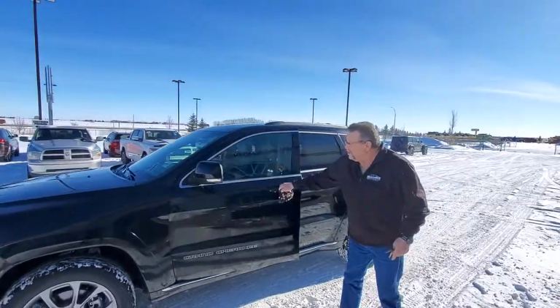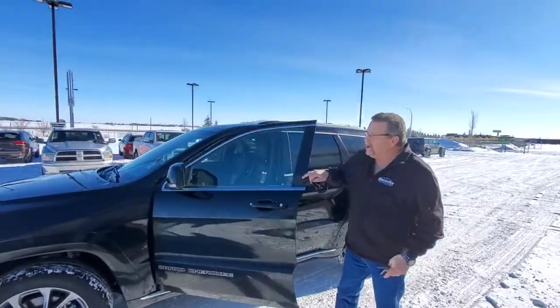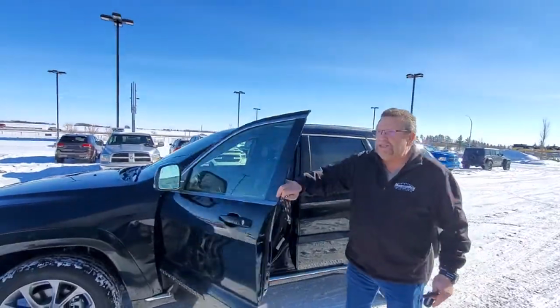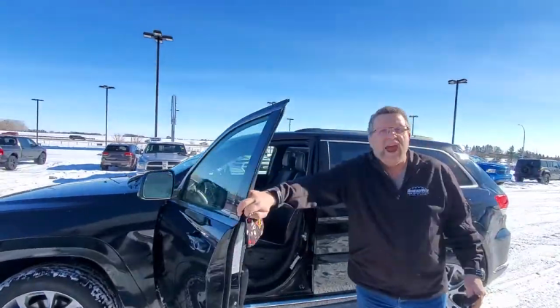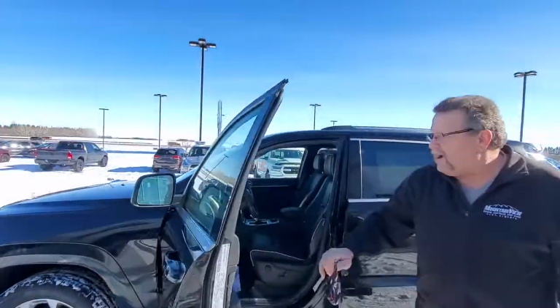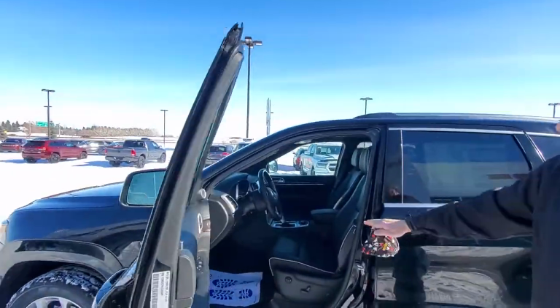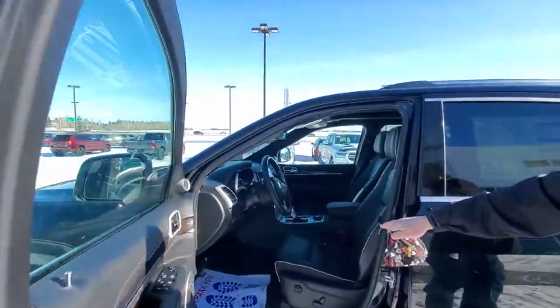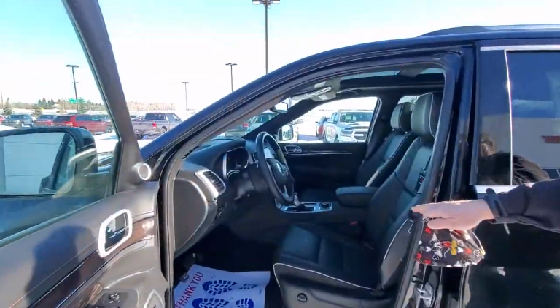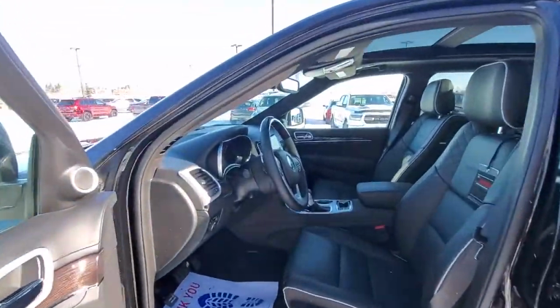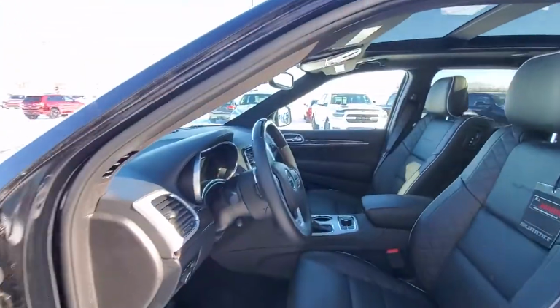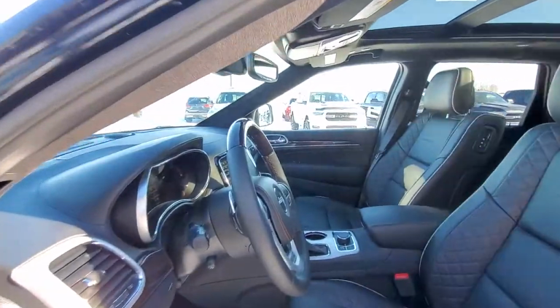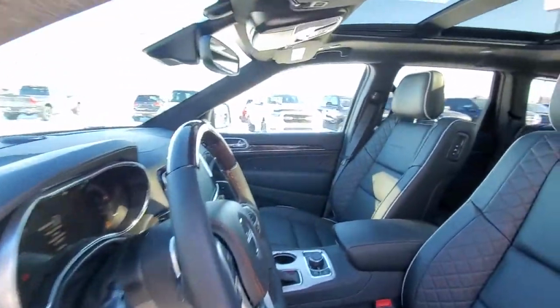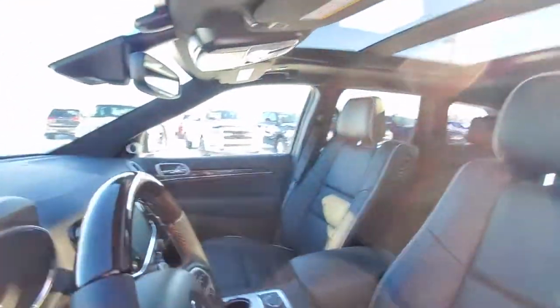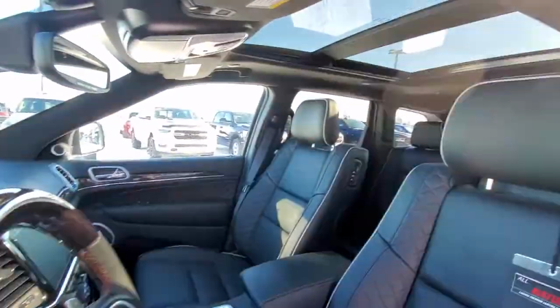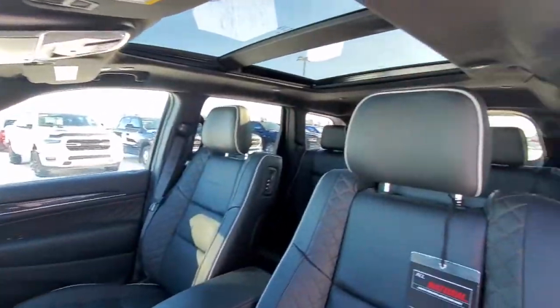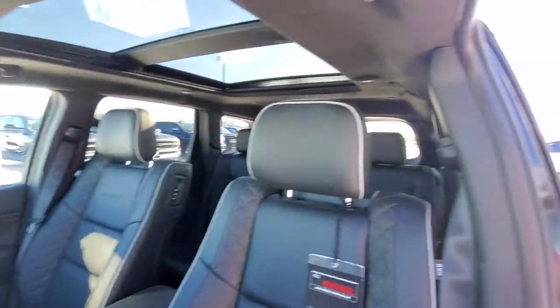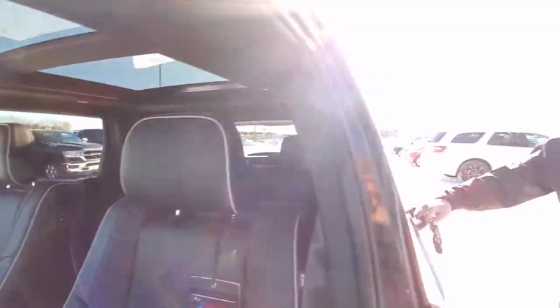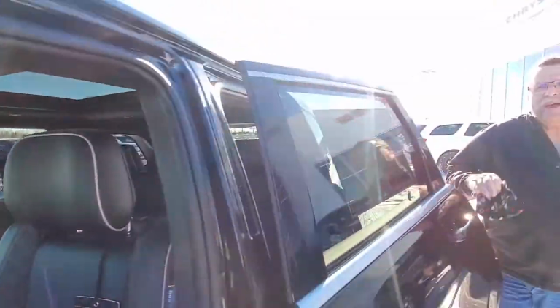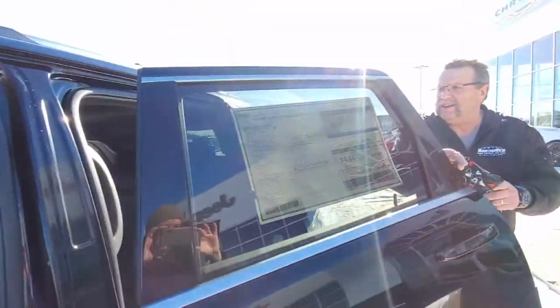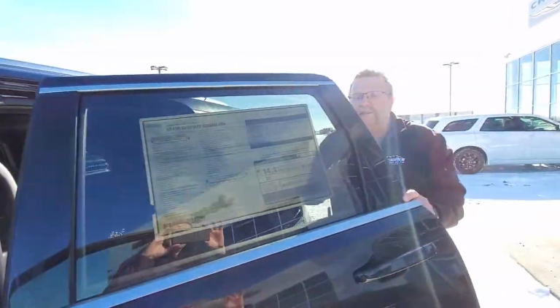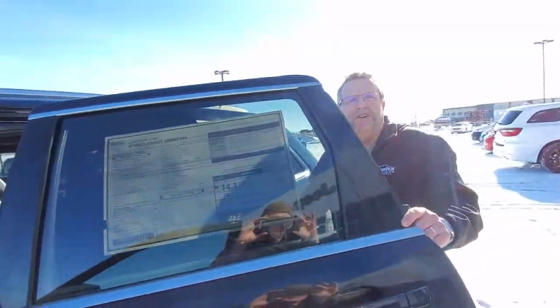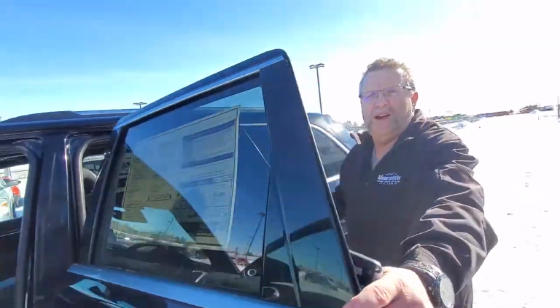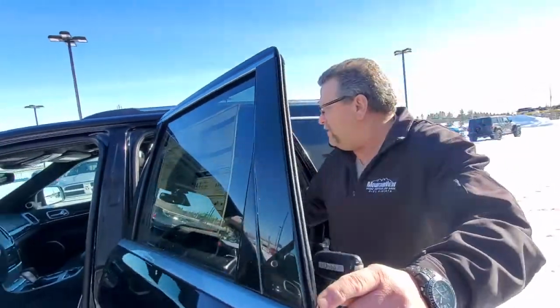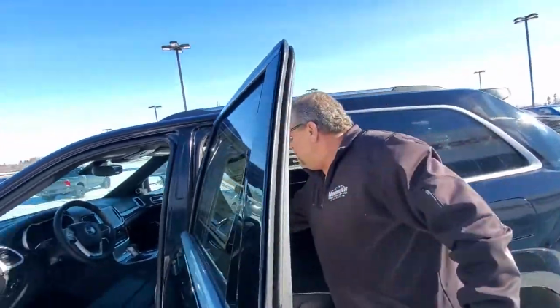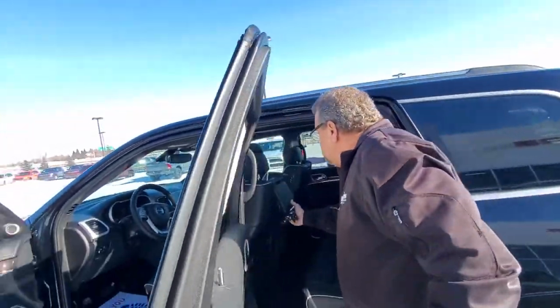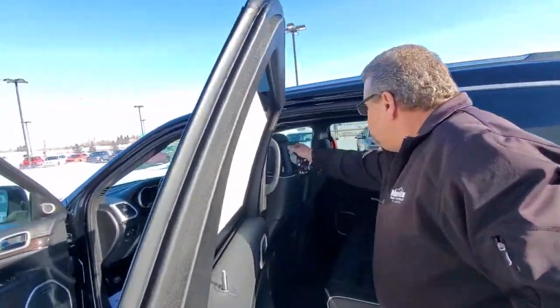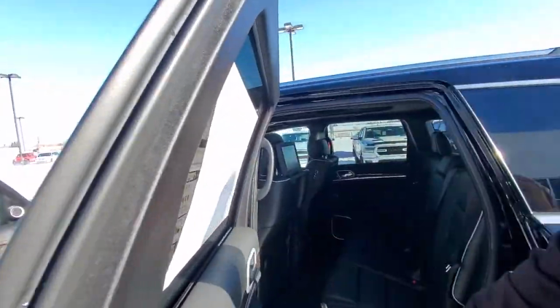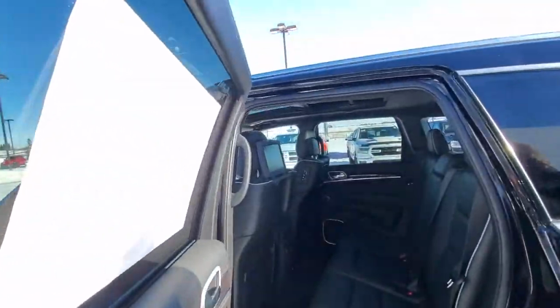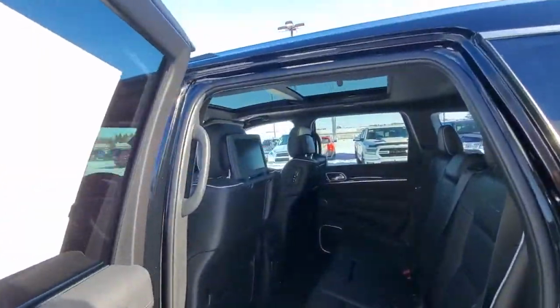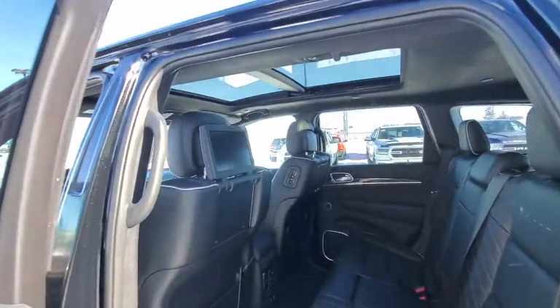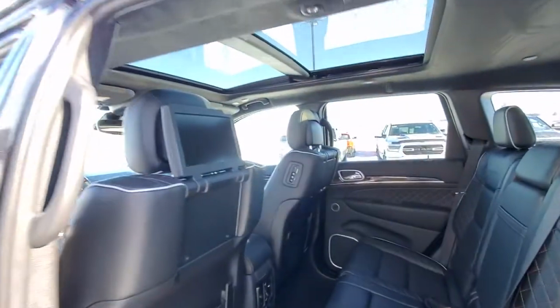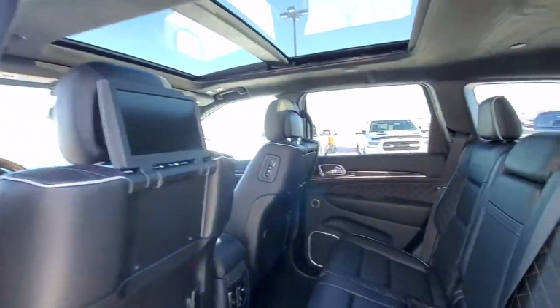You got proximity, you got every option. You got the nice upgraded interior, beautiful soft seats, navigation, and for the kids back here — so you're going to go for that long drive — flip up the screens. Comes with two wireless headphones. You got a DVD back here.